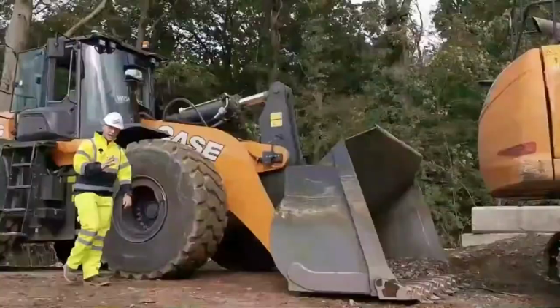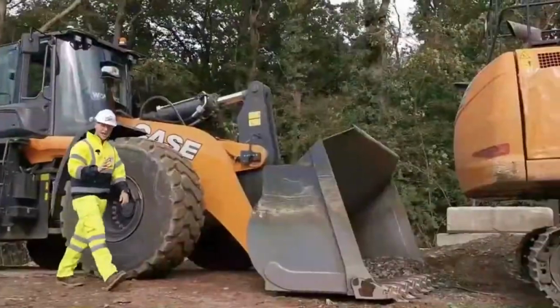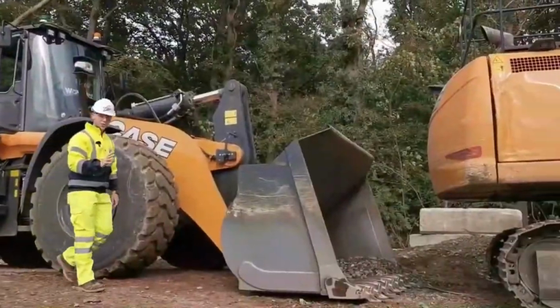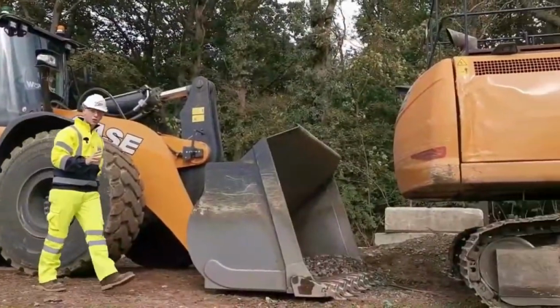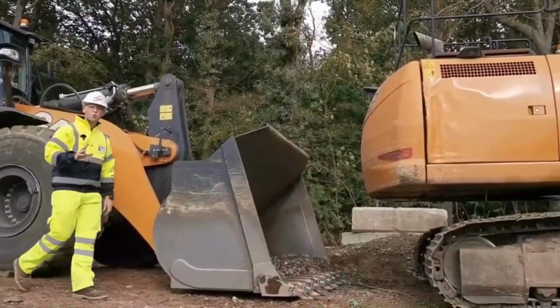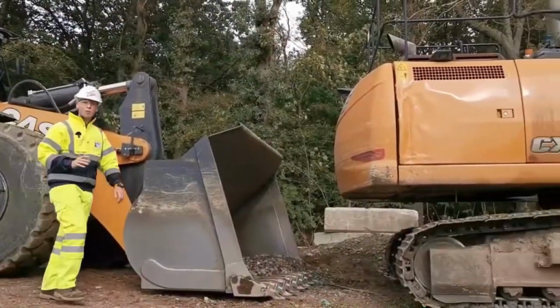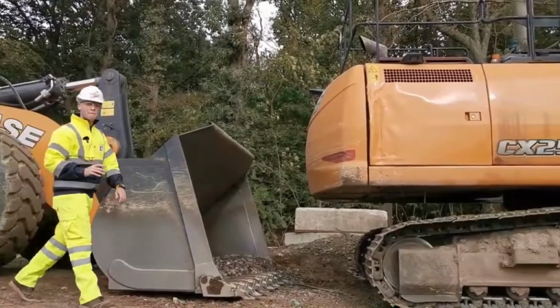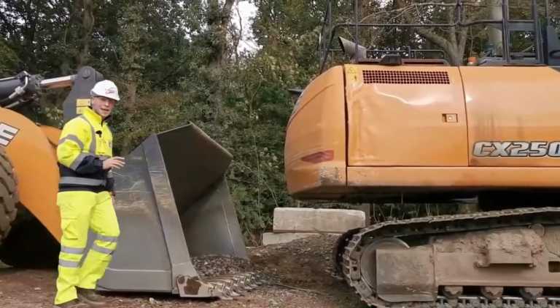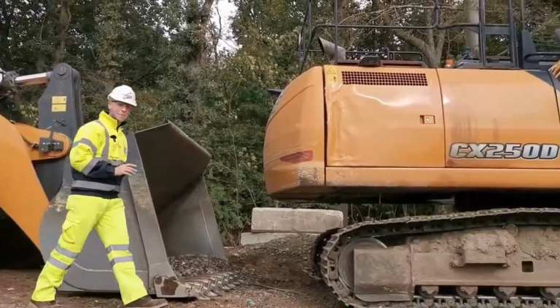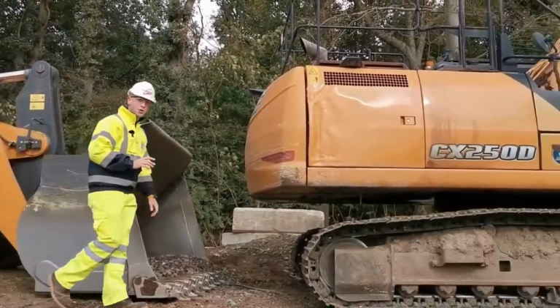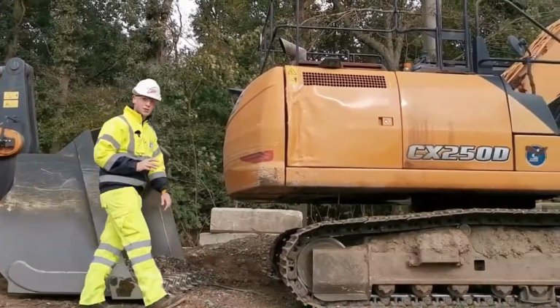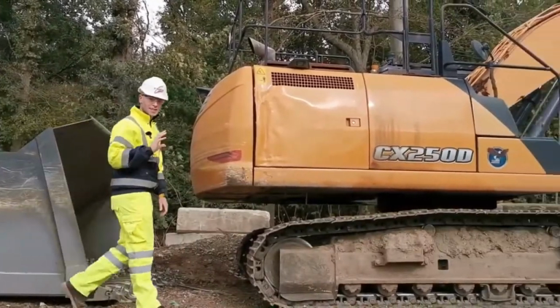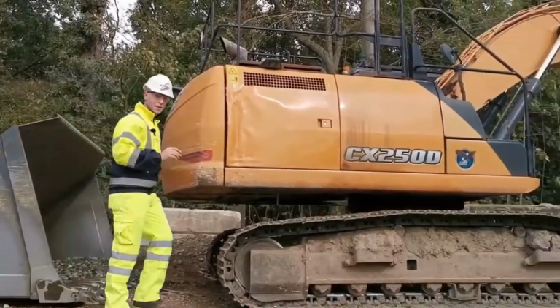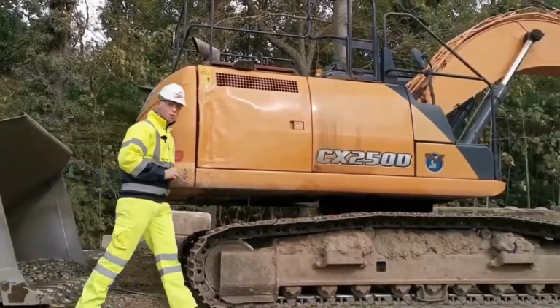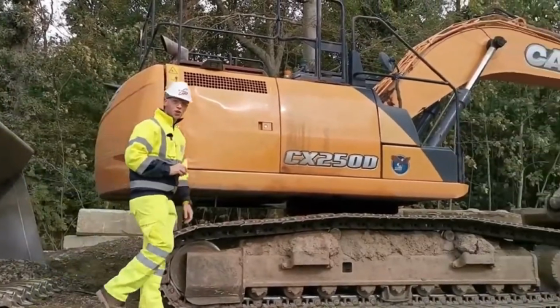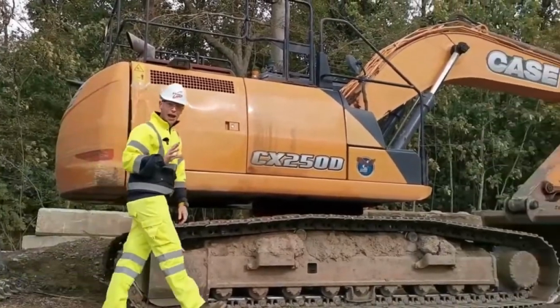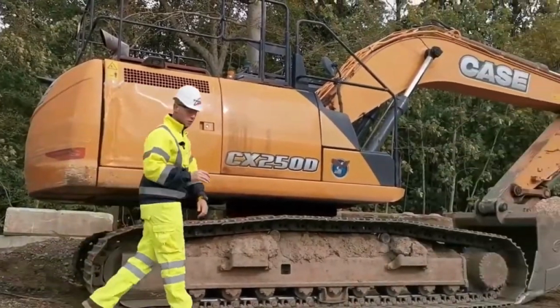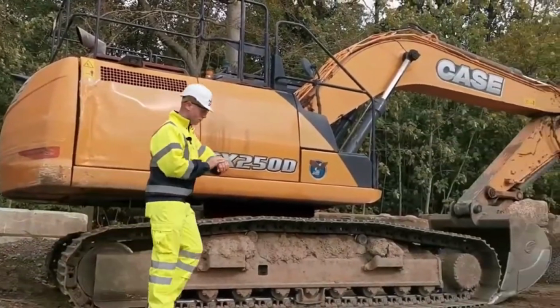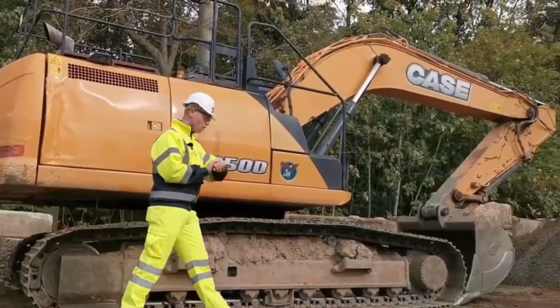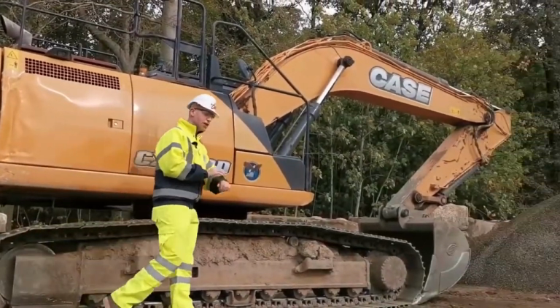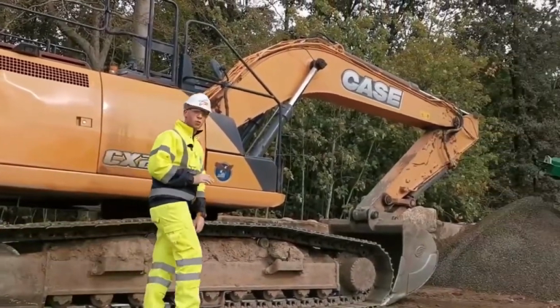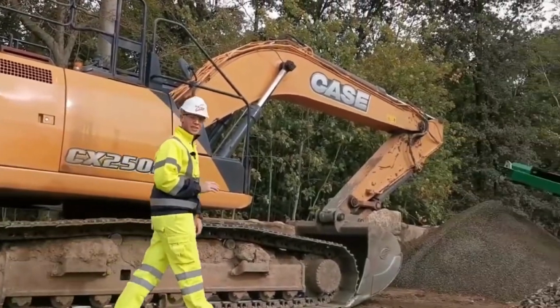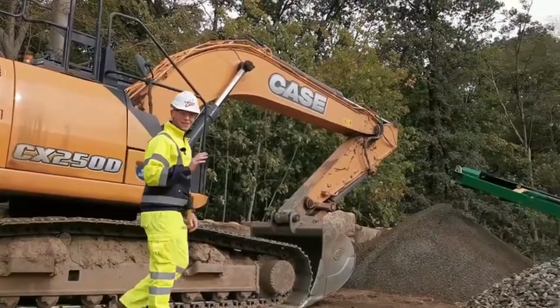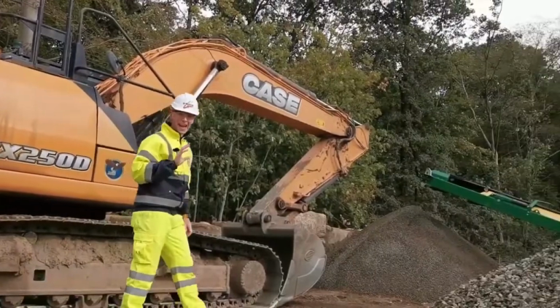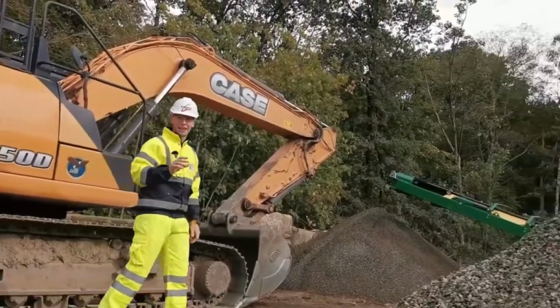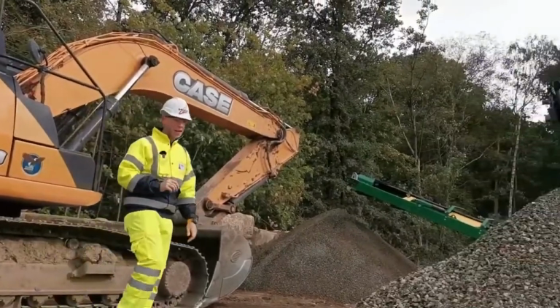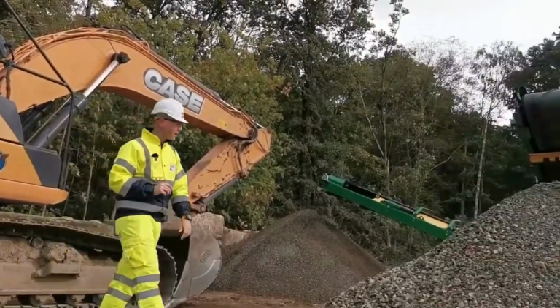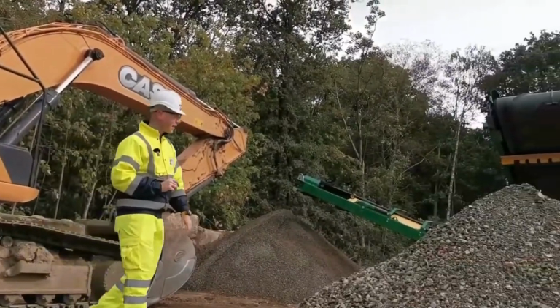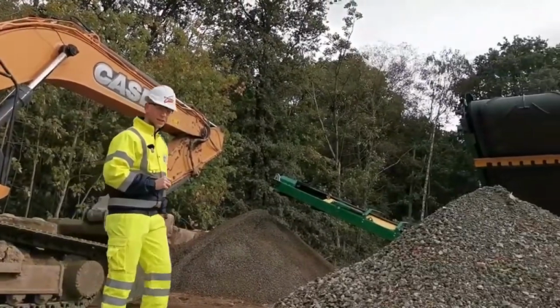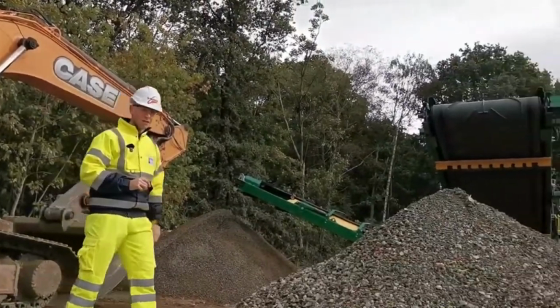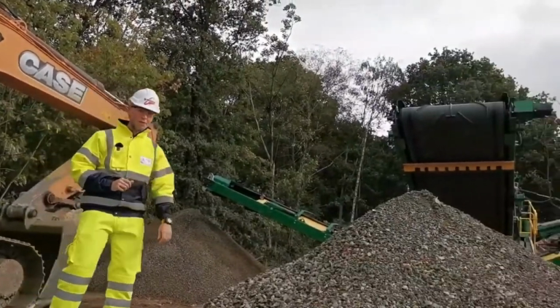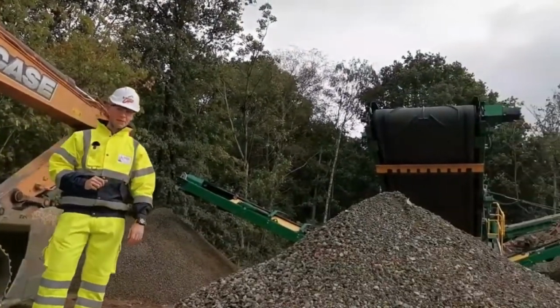Thanks to SQS, you join me in one of their many depot sites where today we'll be showing you how one of our newest G-Shock watches can withstand anything a site like this can throw at it.